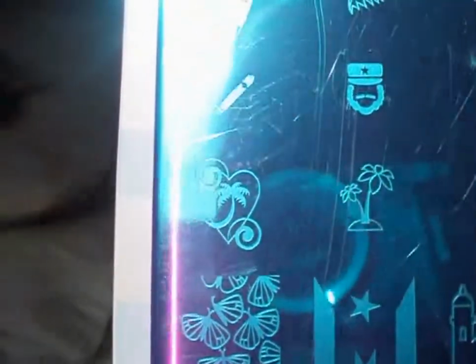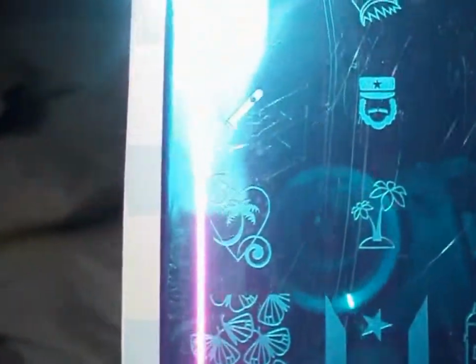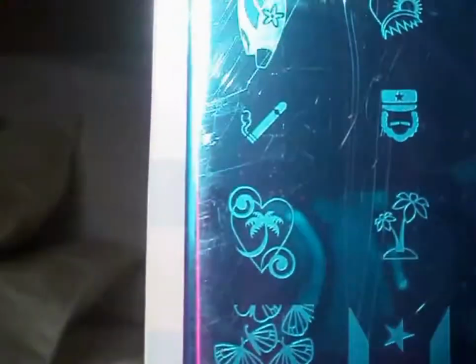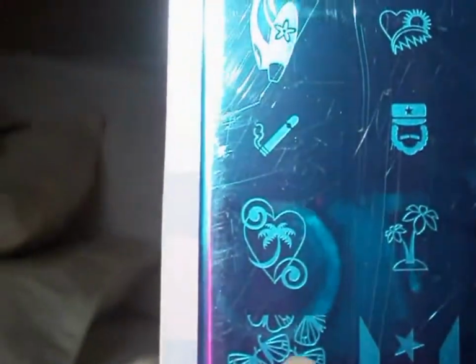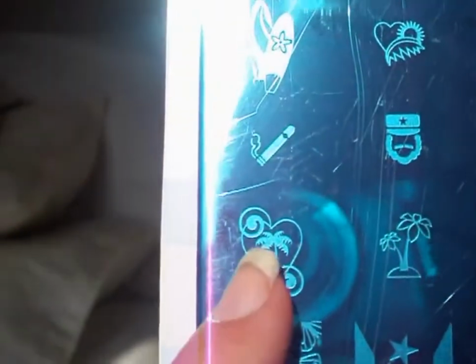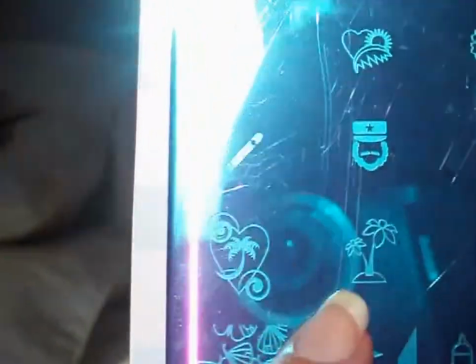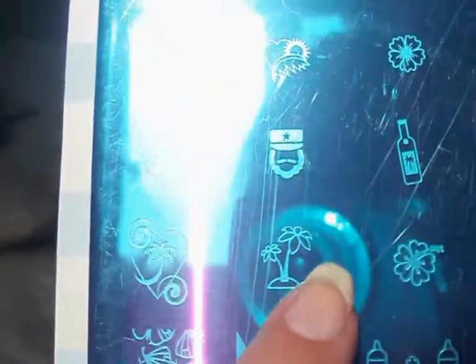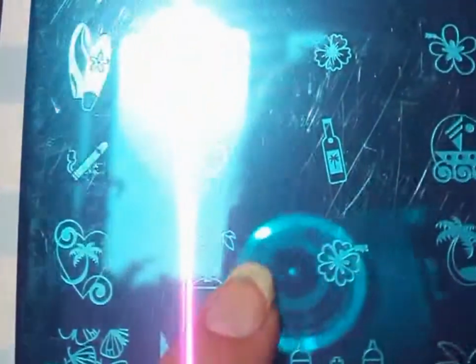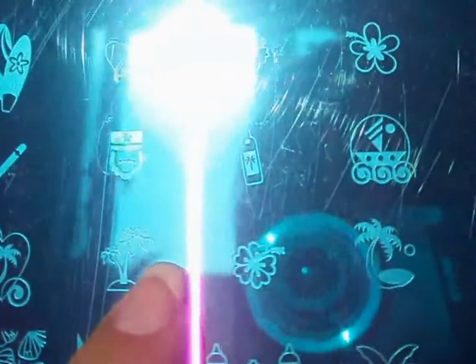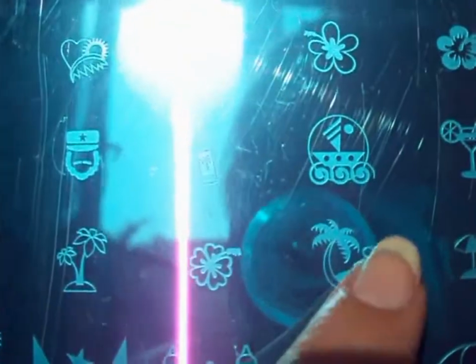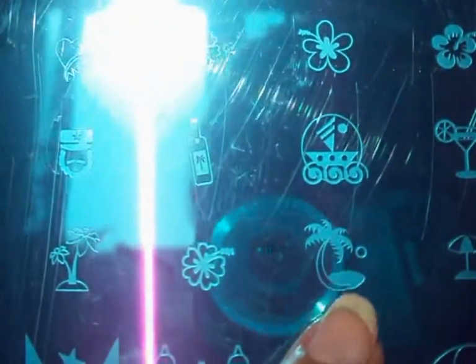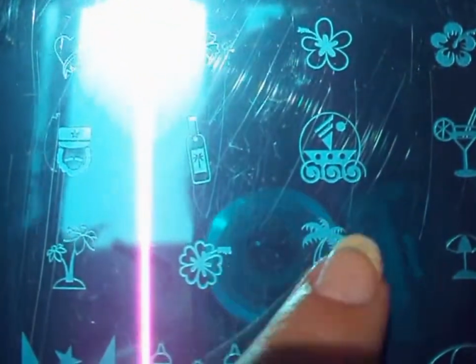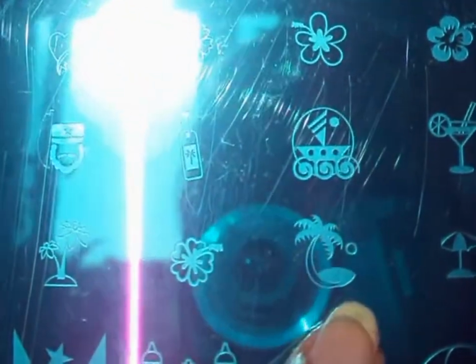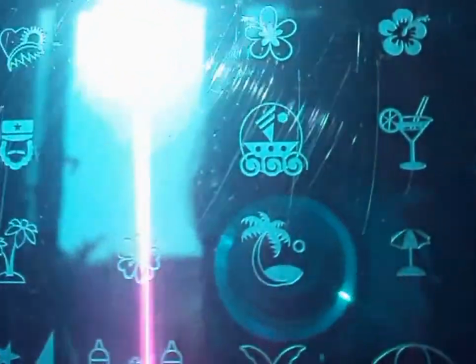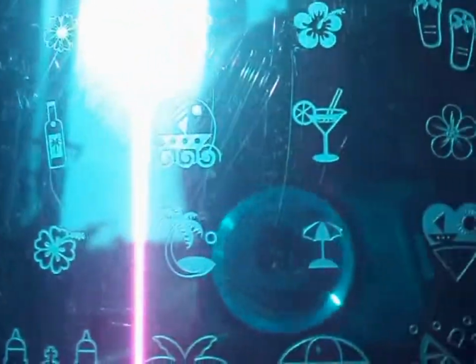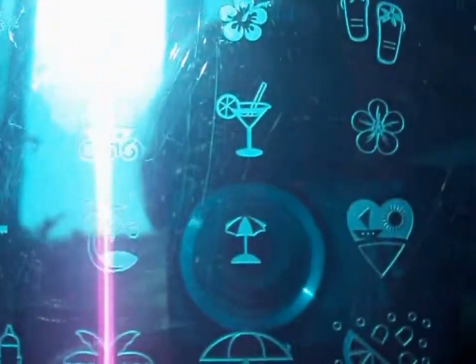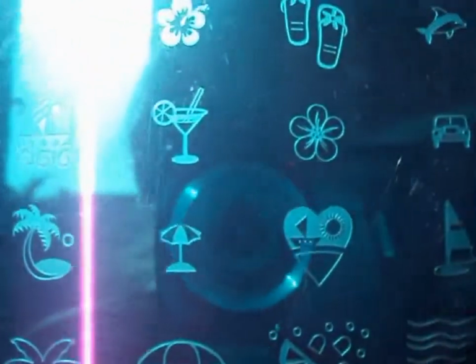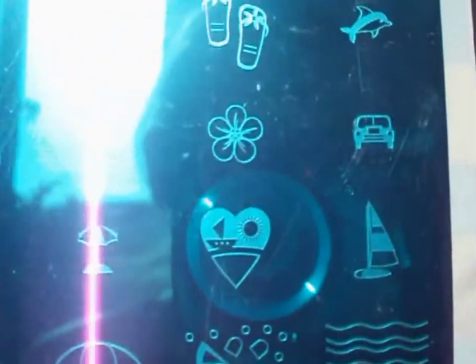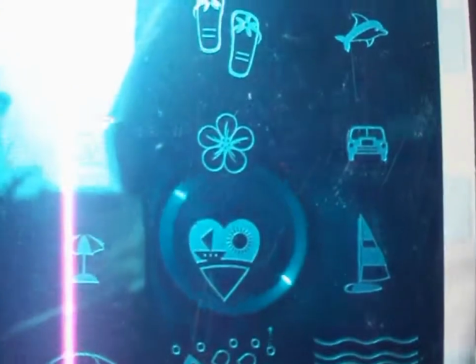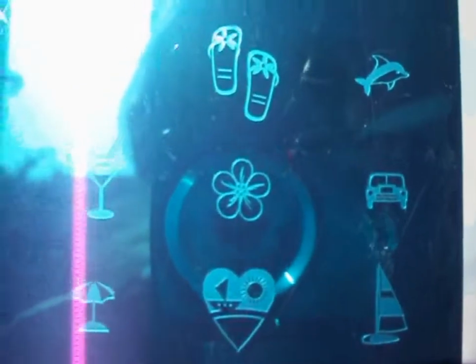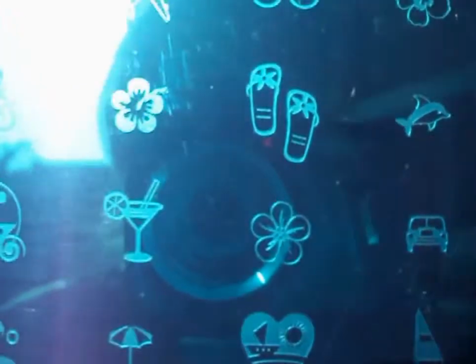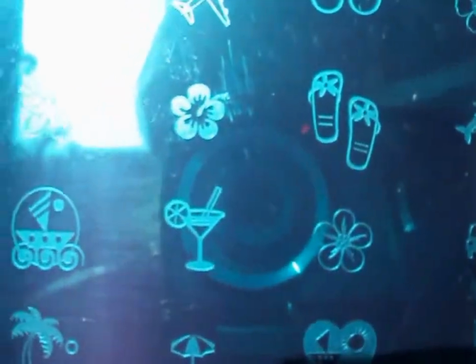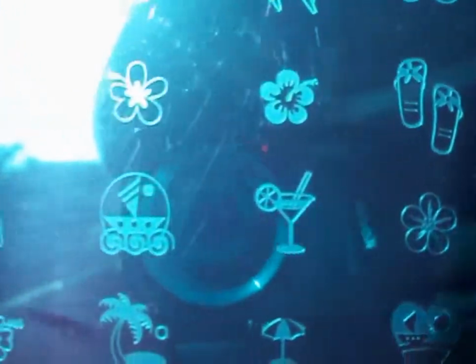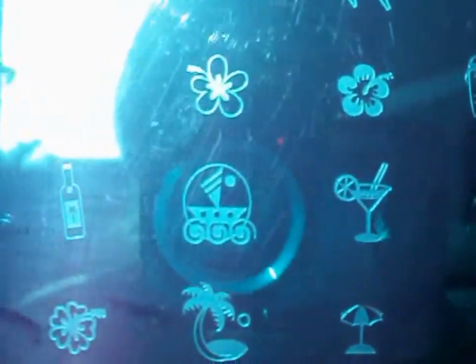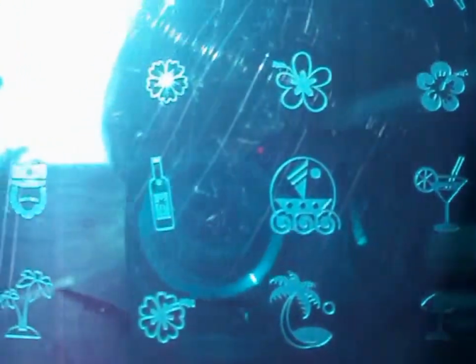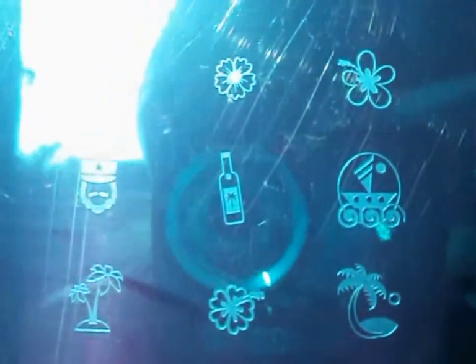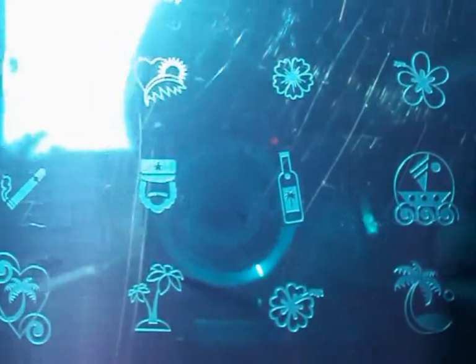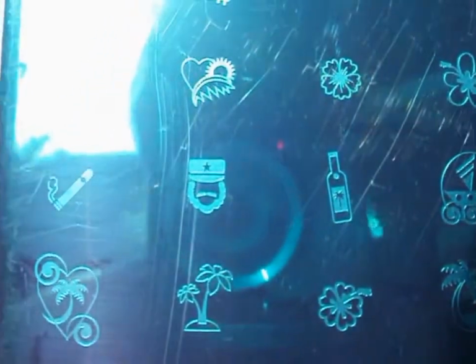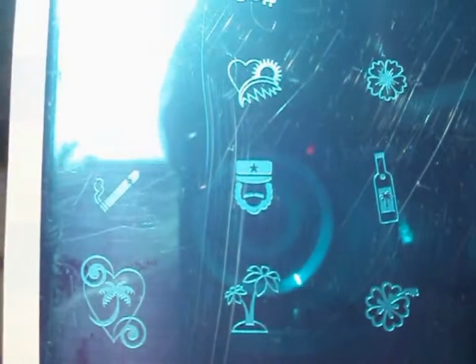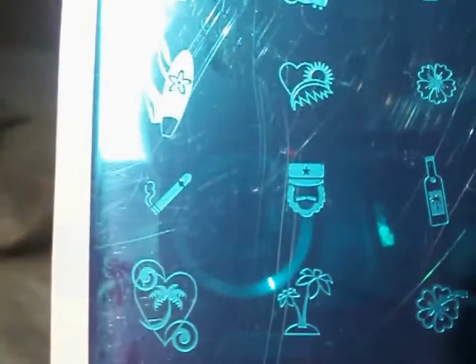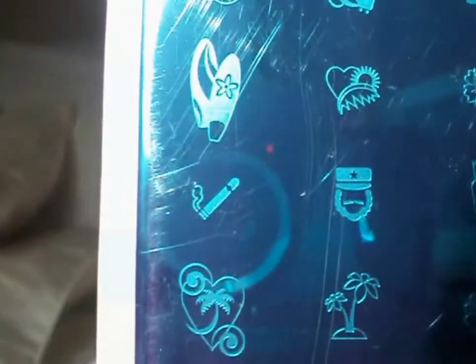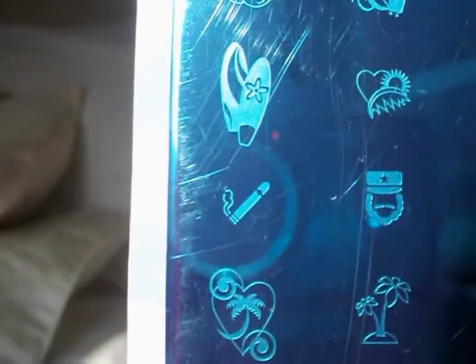This plate has some really great palm tree images. I don't know which one to choose first. Which do you like the most? Is that a cigarette?